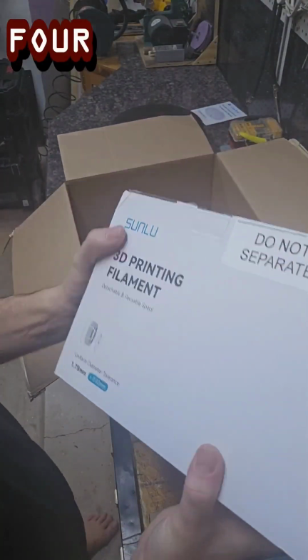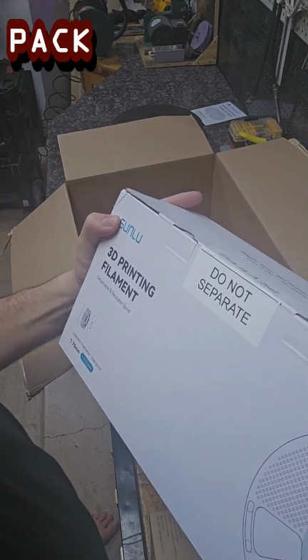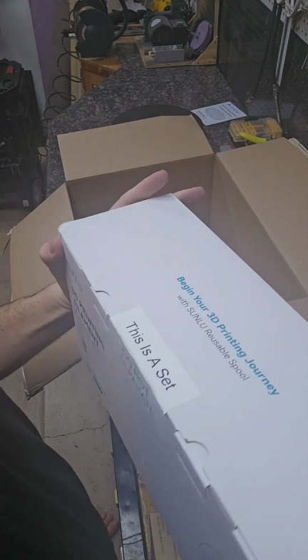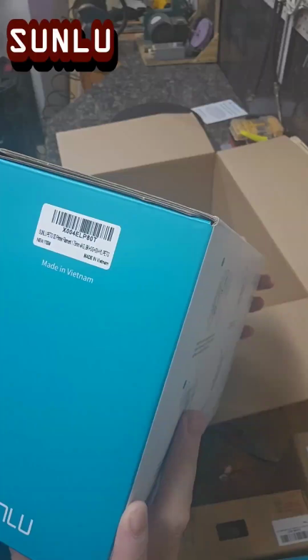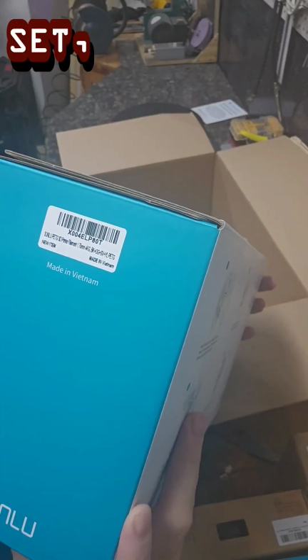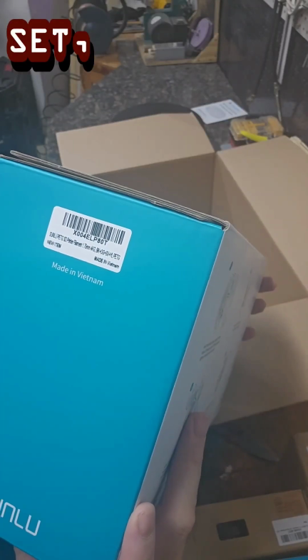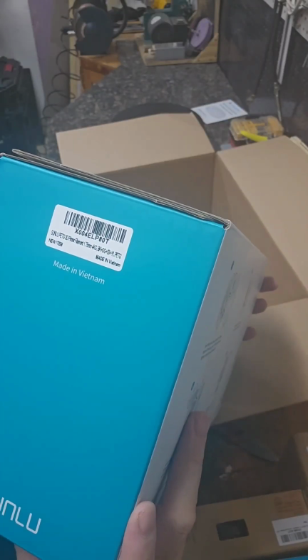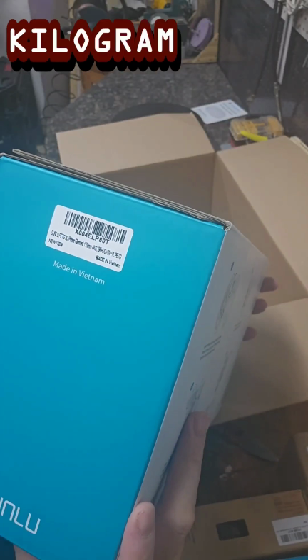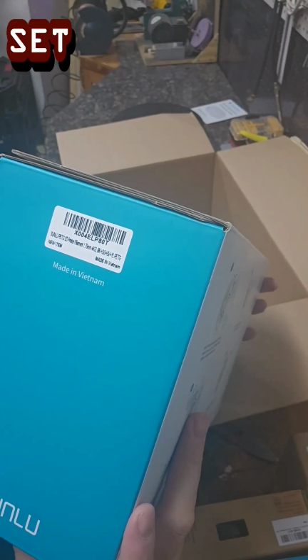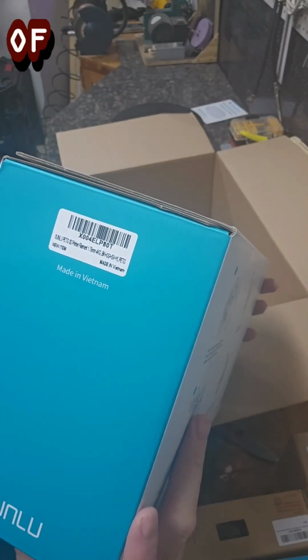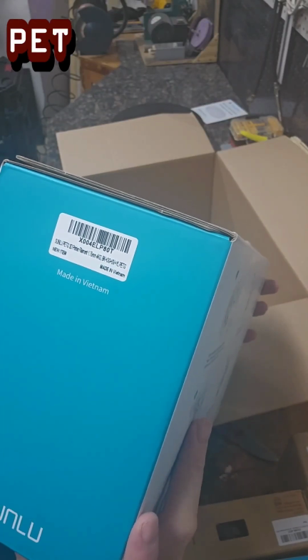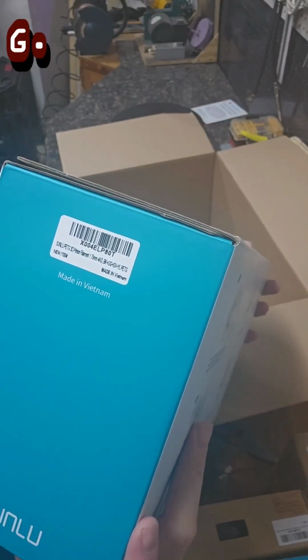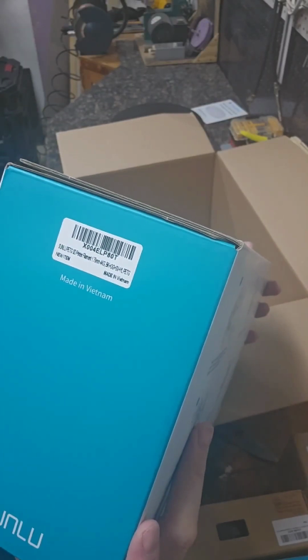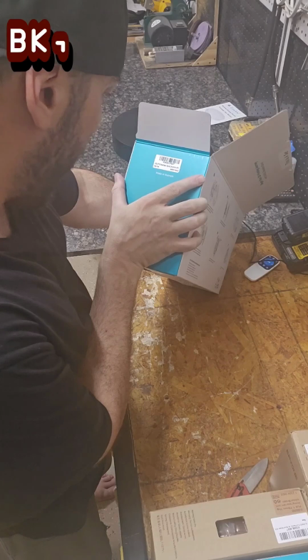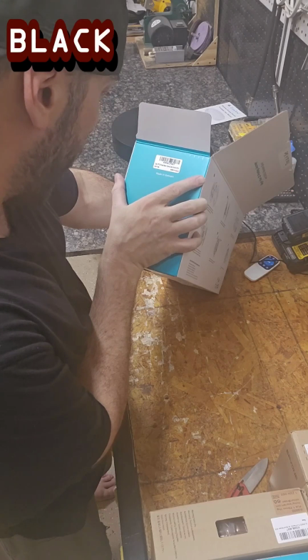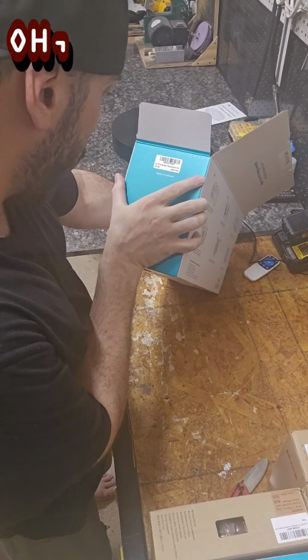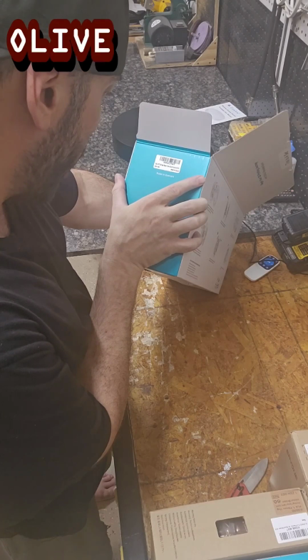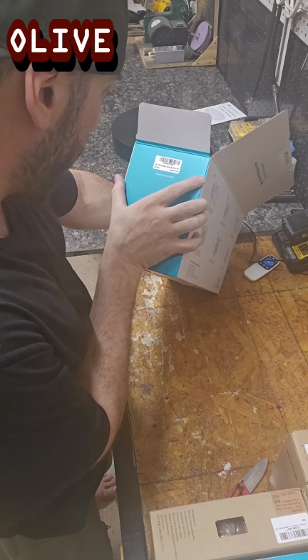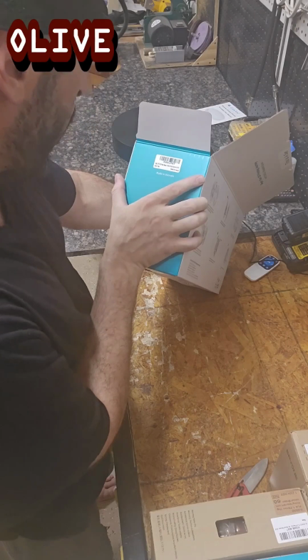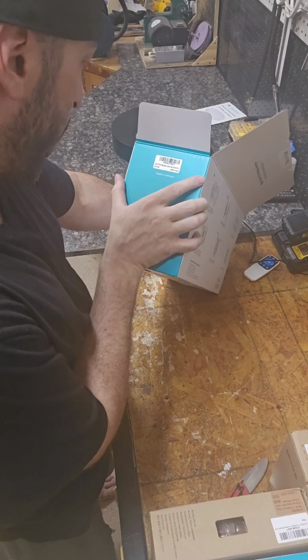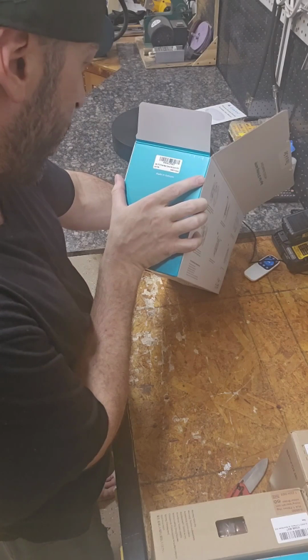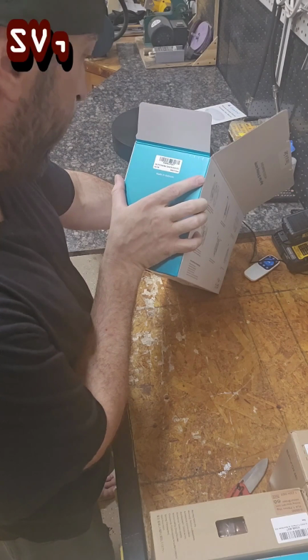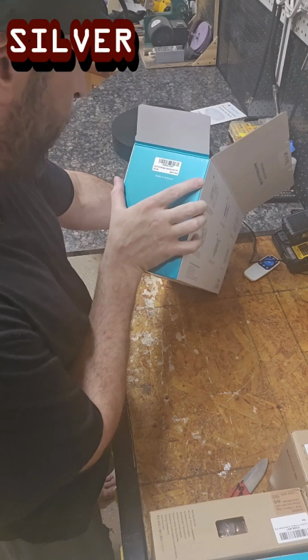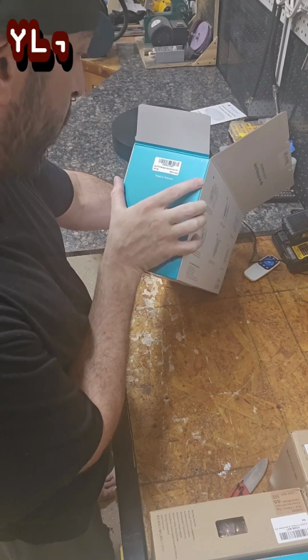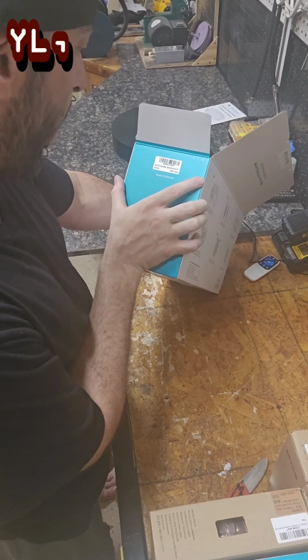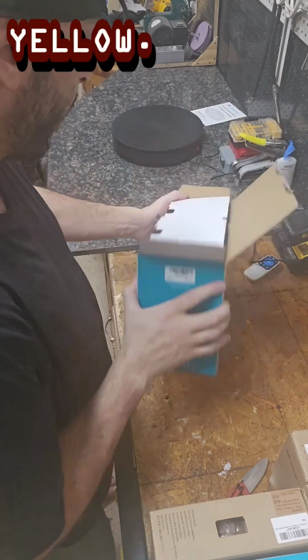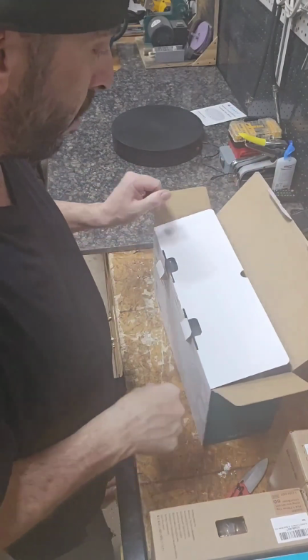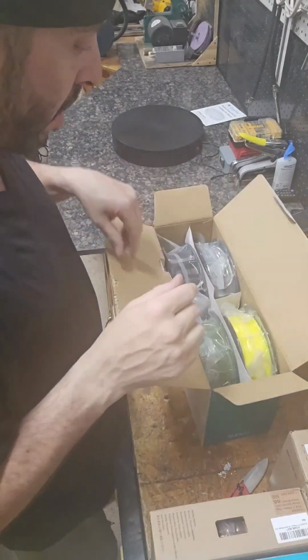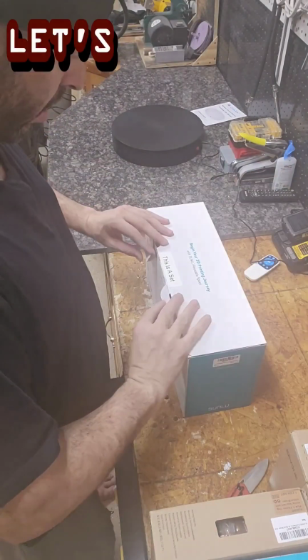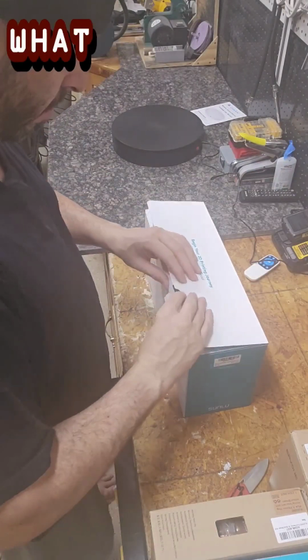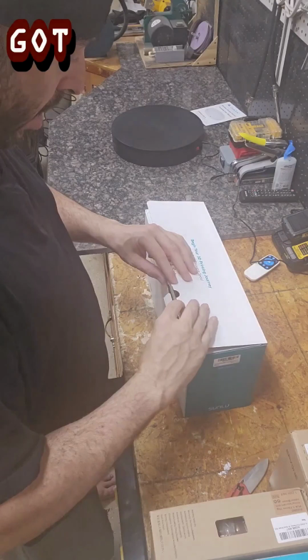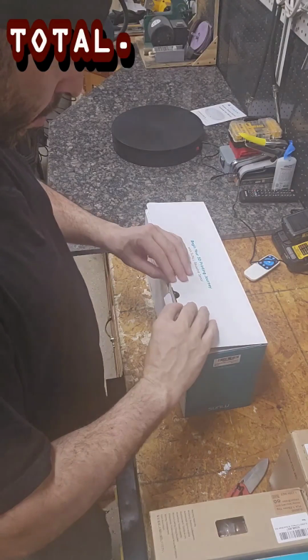Last up we've got a four-pack Sunlue set — four kilogram set of PETG: BK black, OG olive green, SV silver, YL yellow. Alright, let's see what we got total.